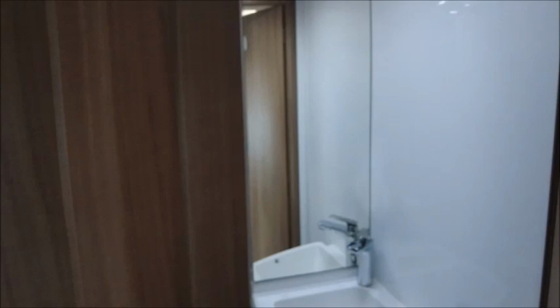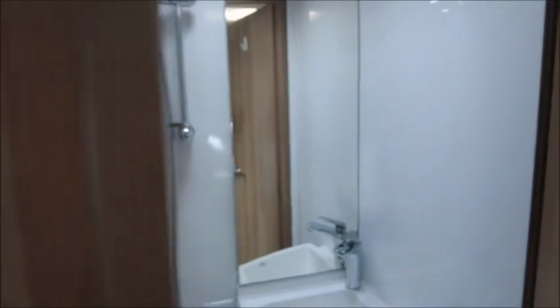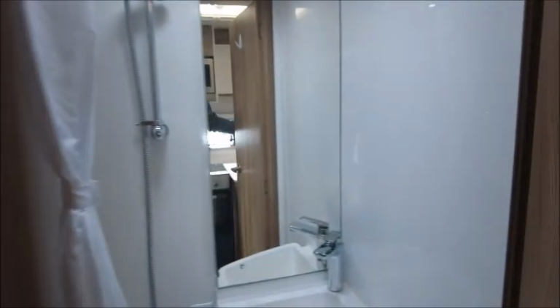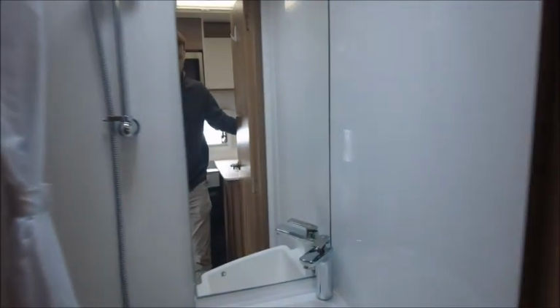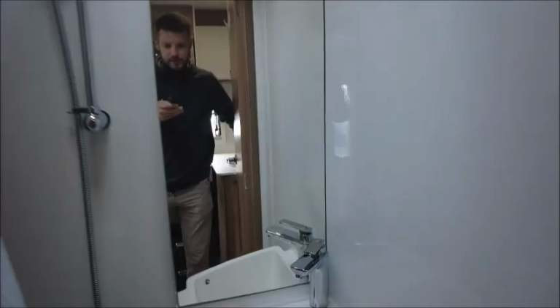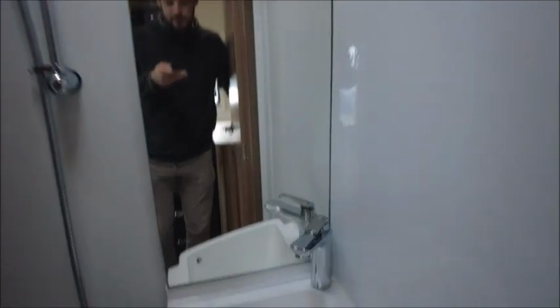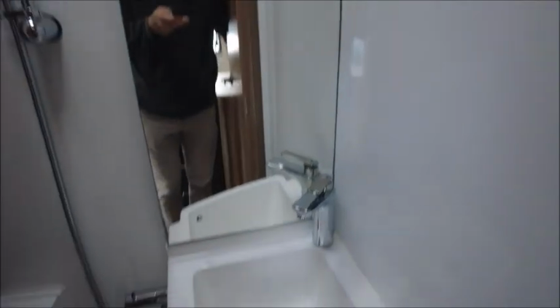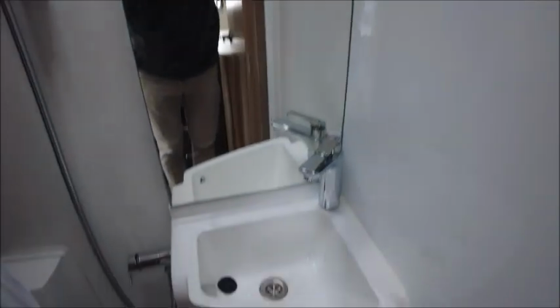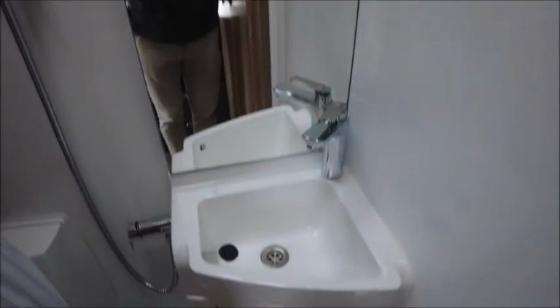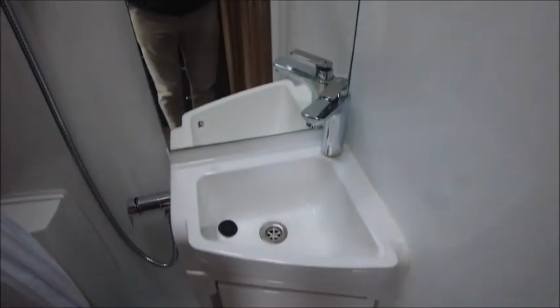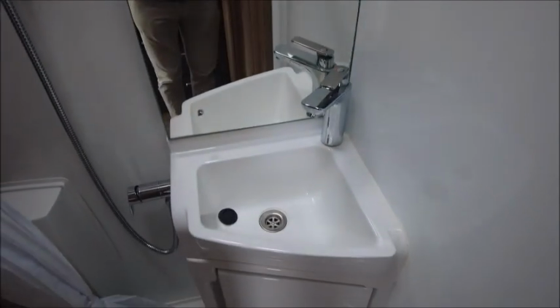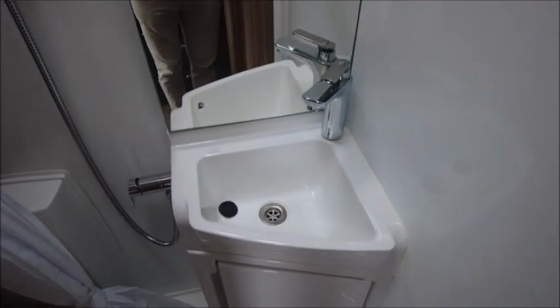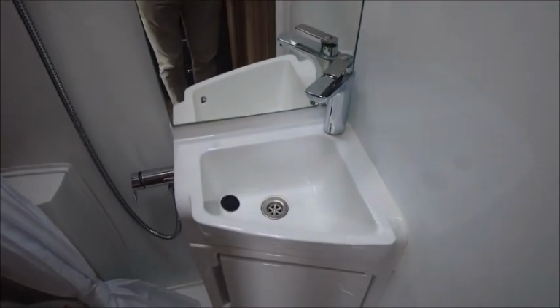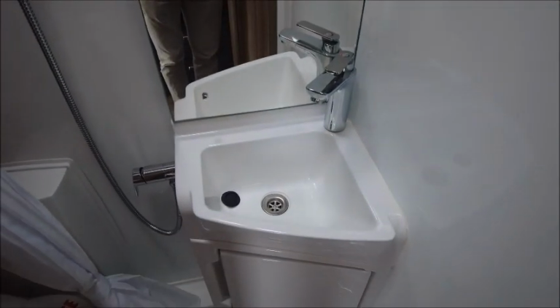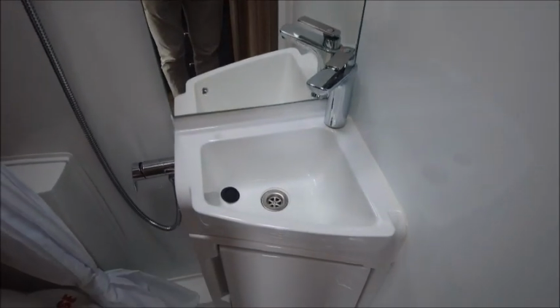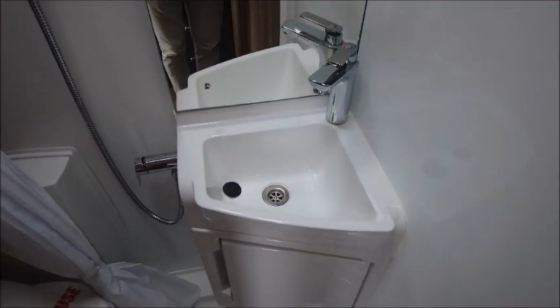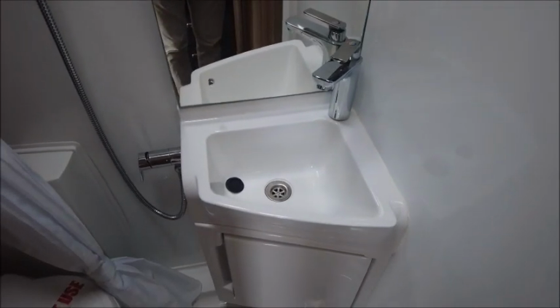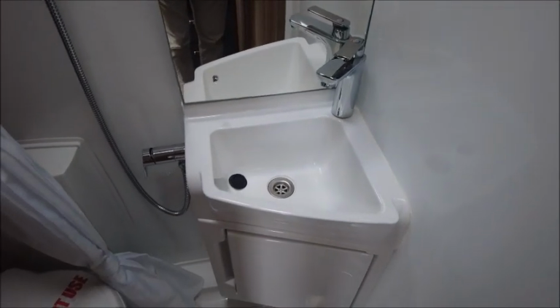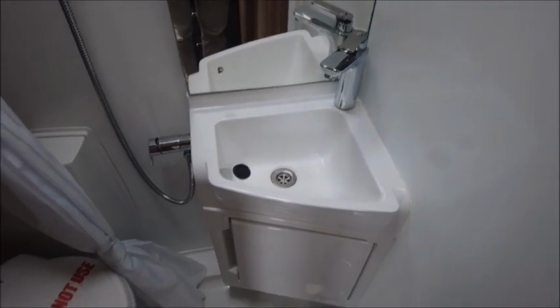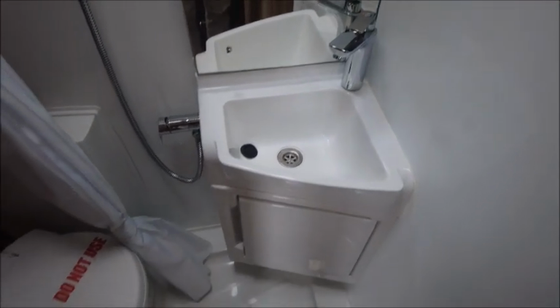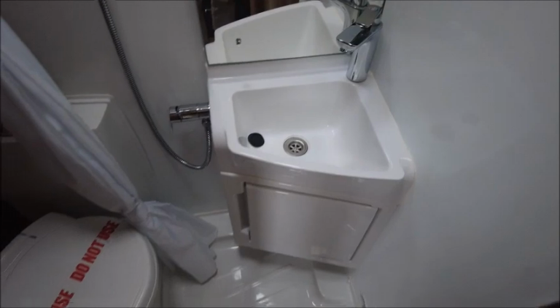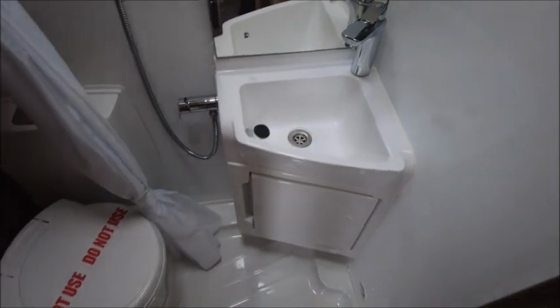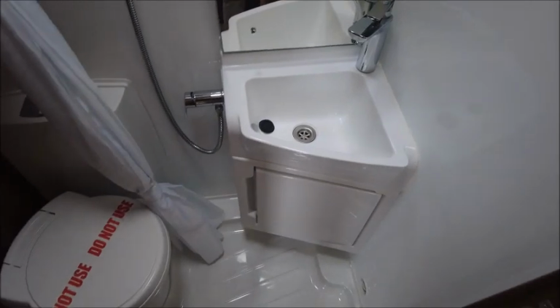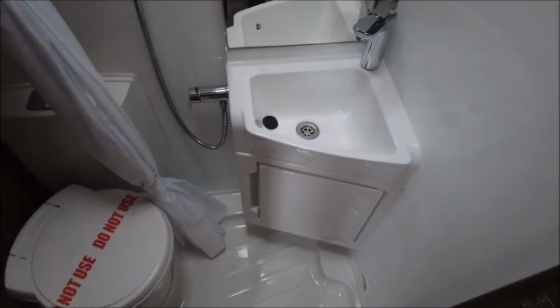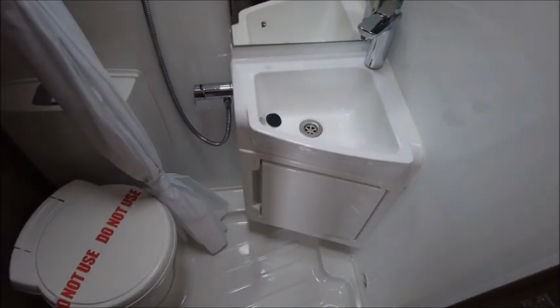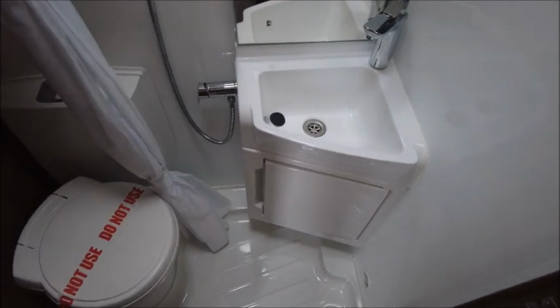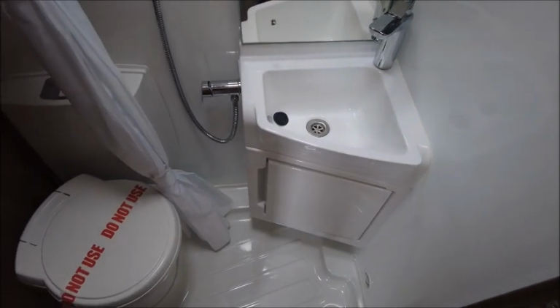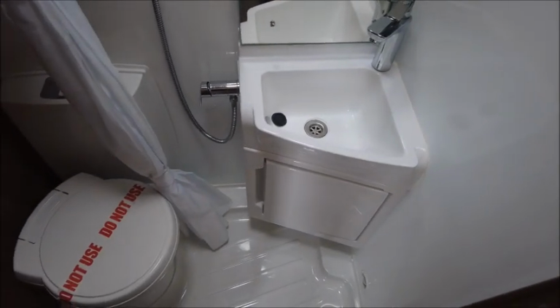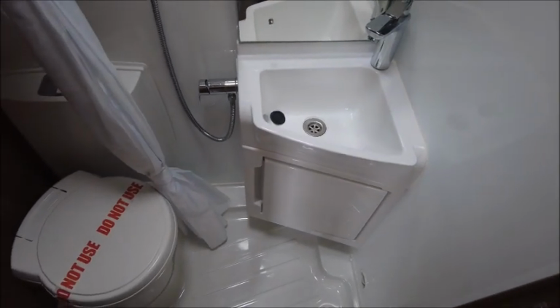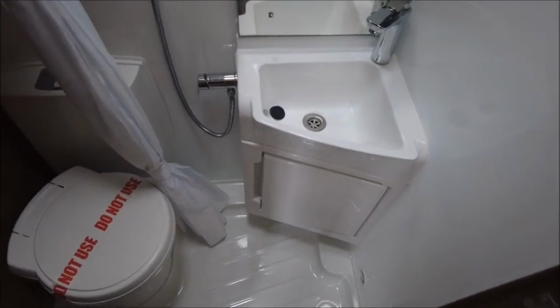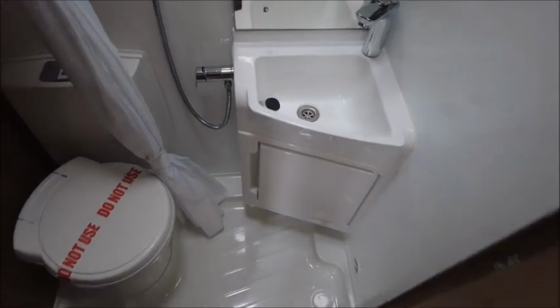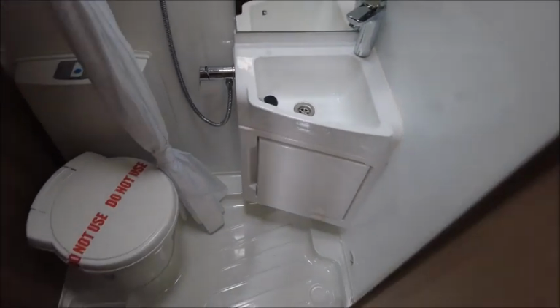In here there is a side washroom with a cassette toilet, wash basin, and shower all integrated together.